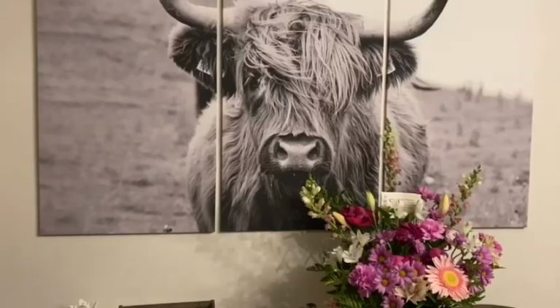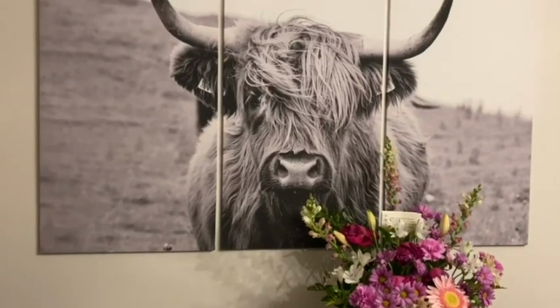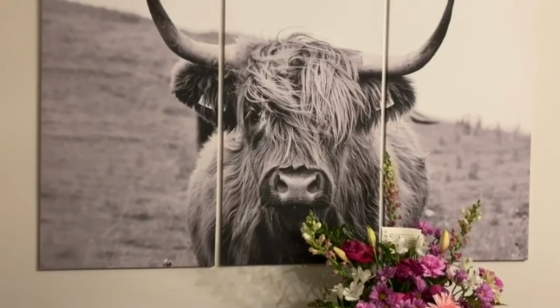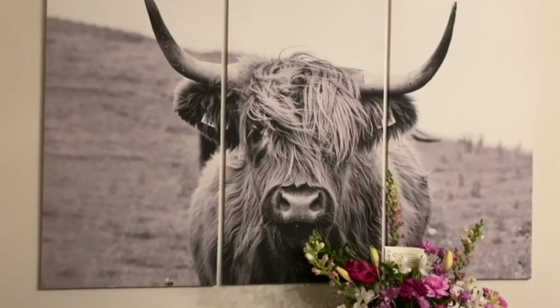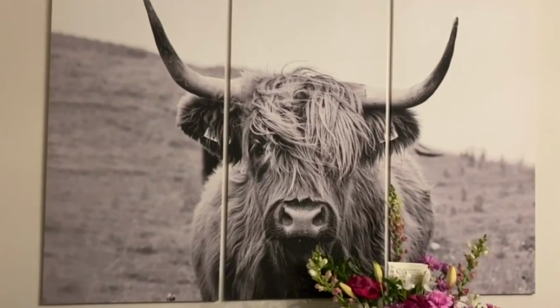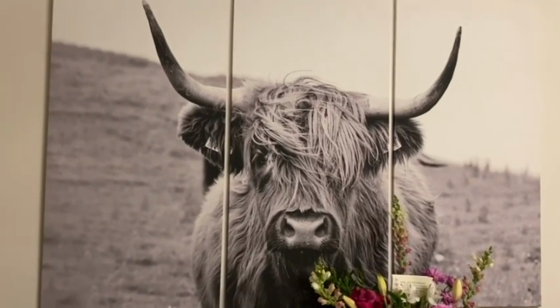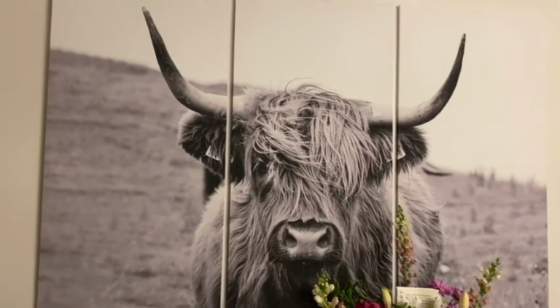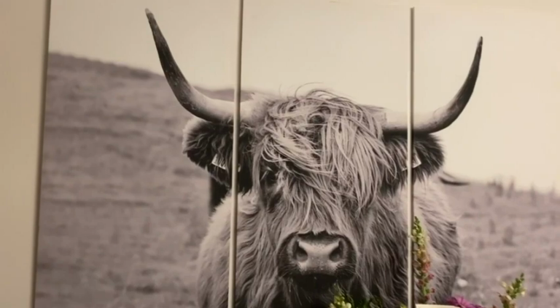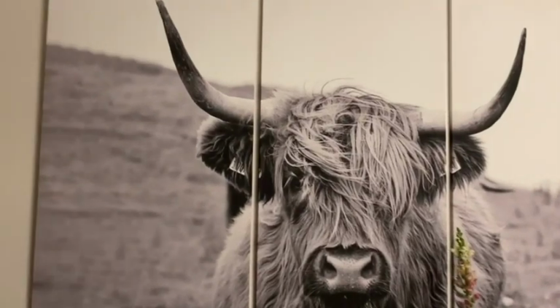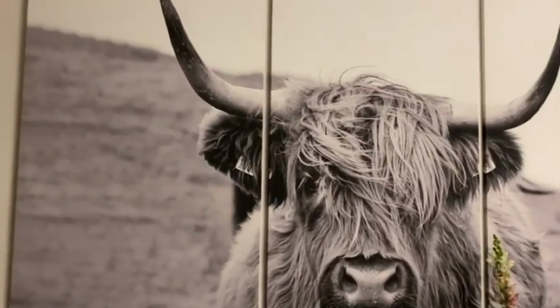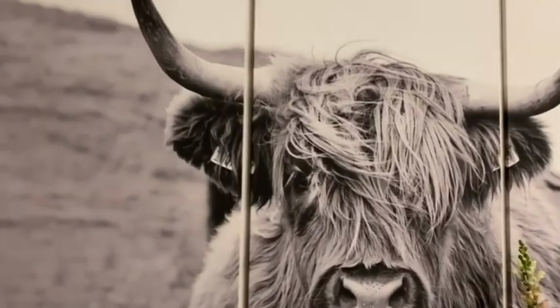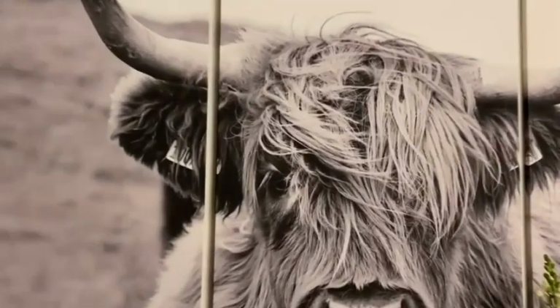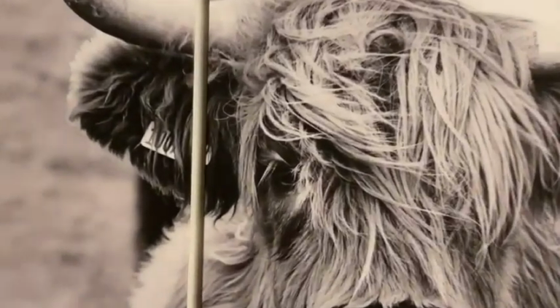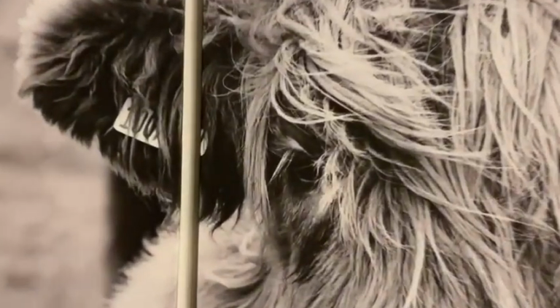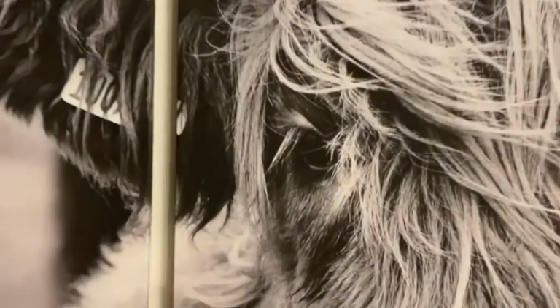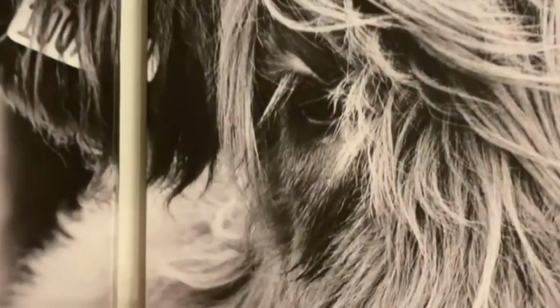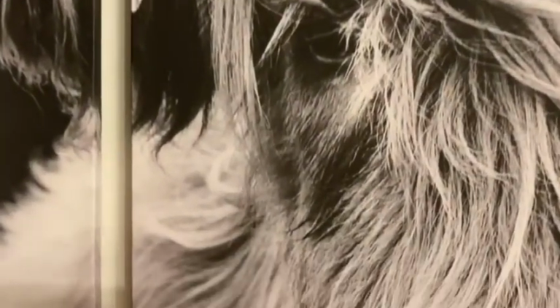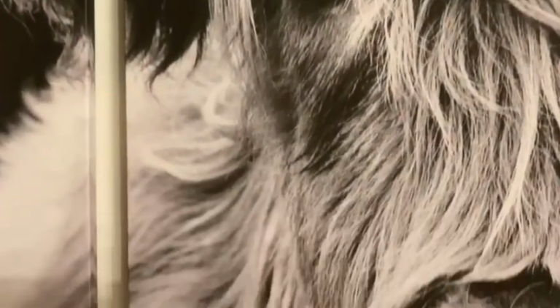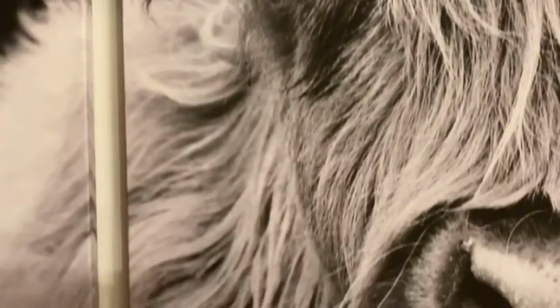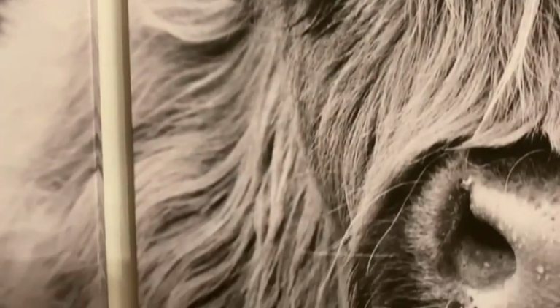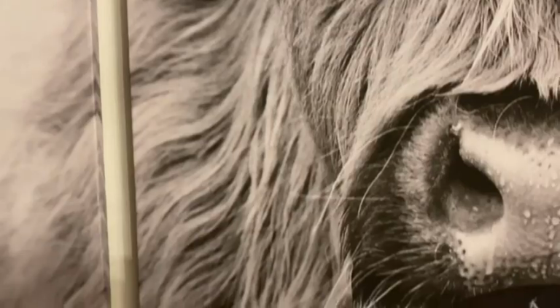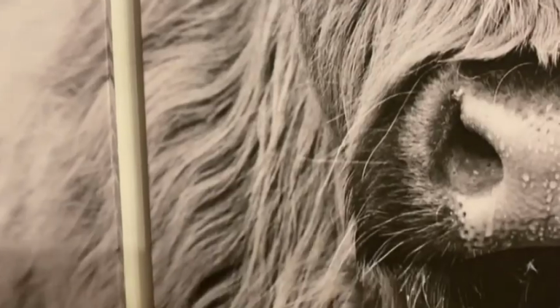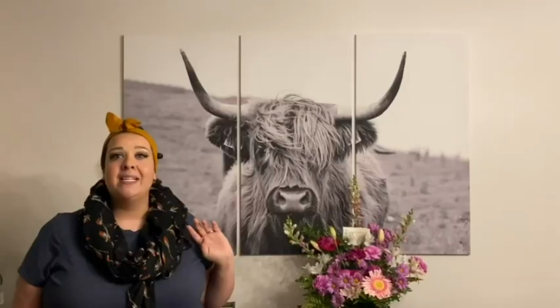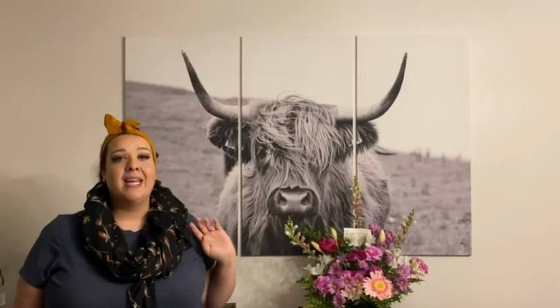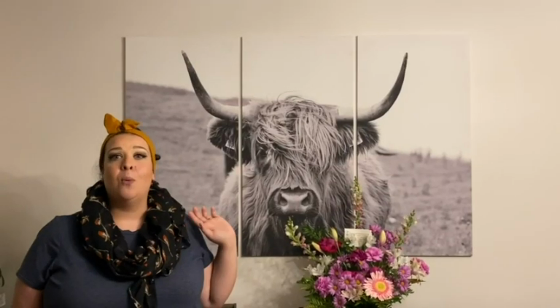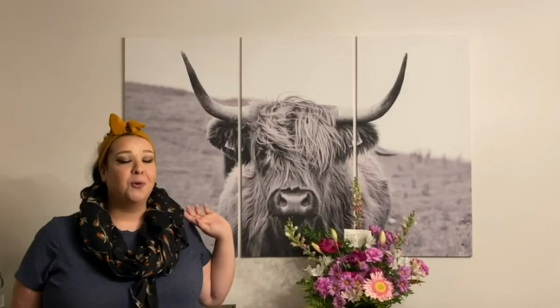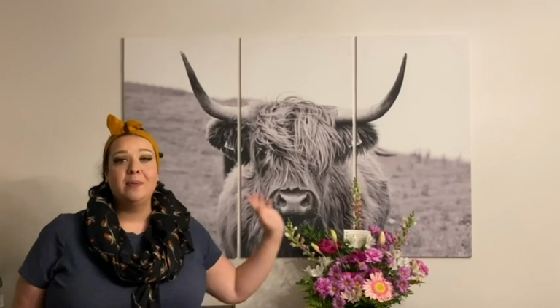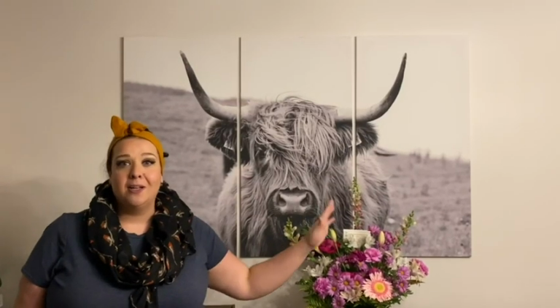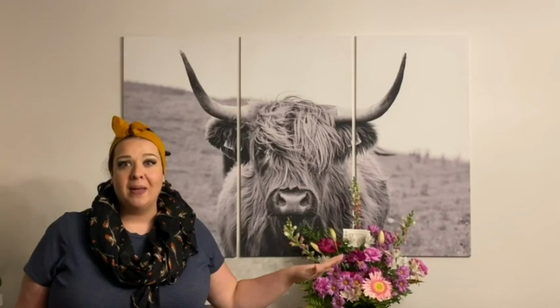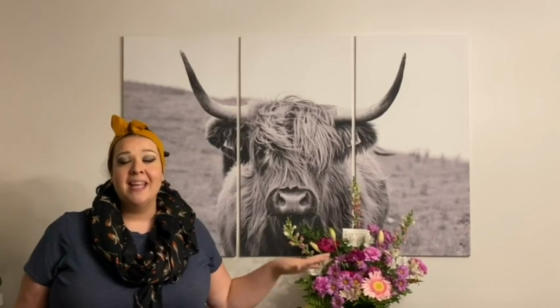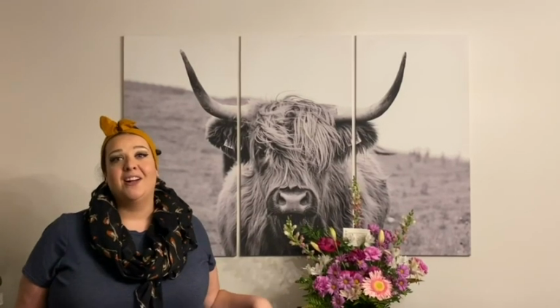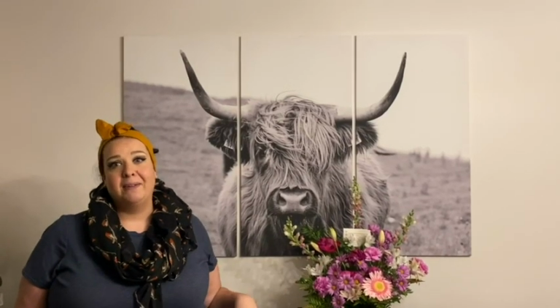This was fairly easy to hang, surprisingly. I know one piece maybe a bit easier, but it just adds that little extra dimension and it is taking up an incredibly large space in our dining room.